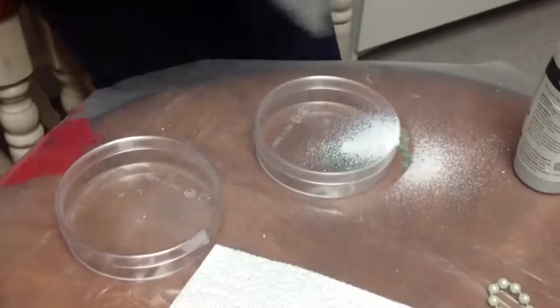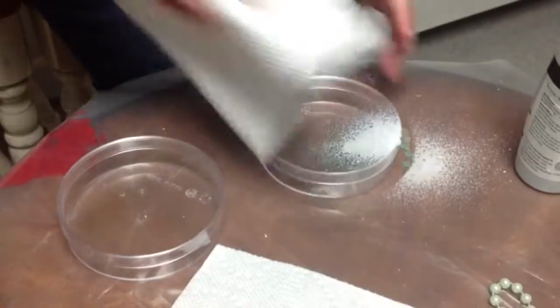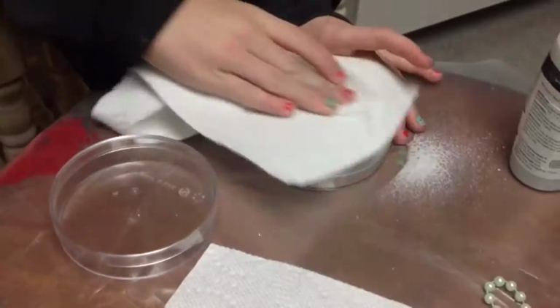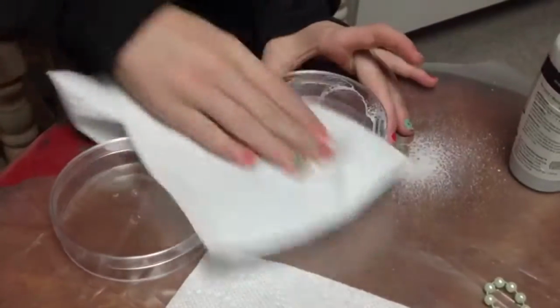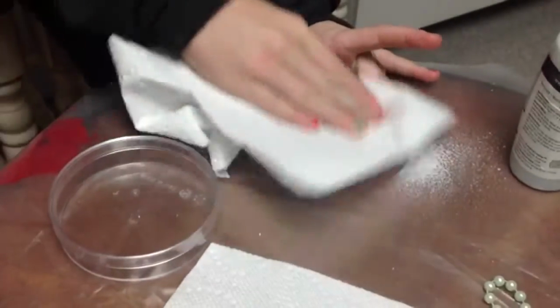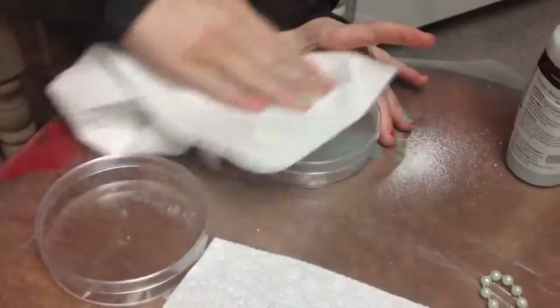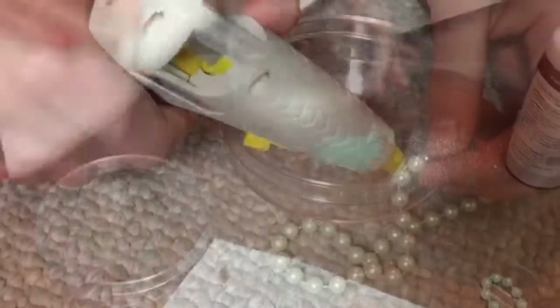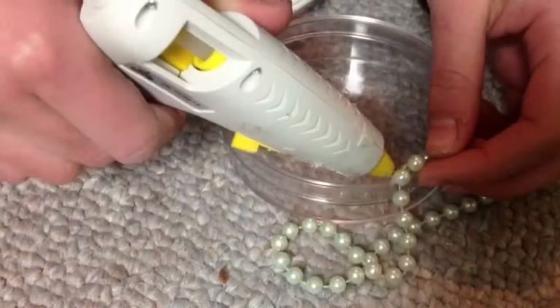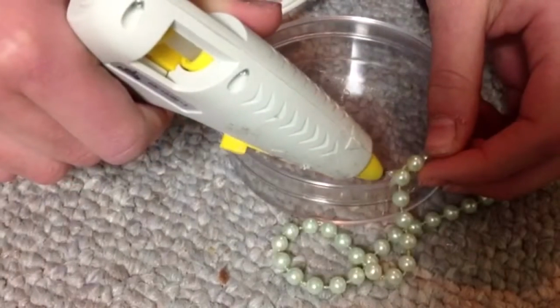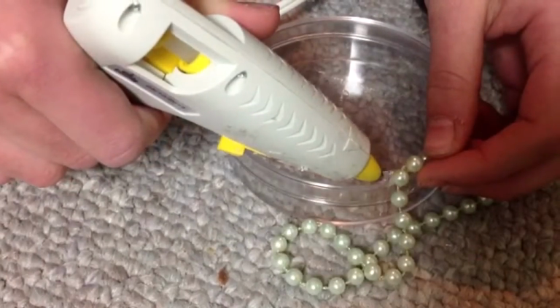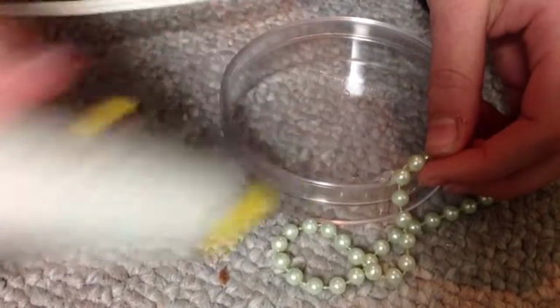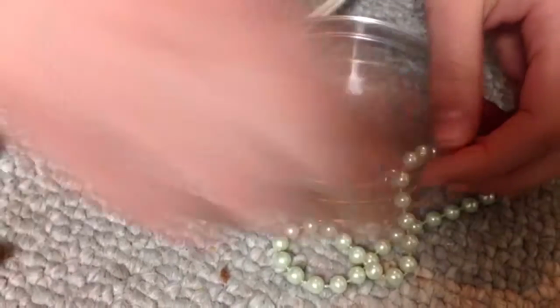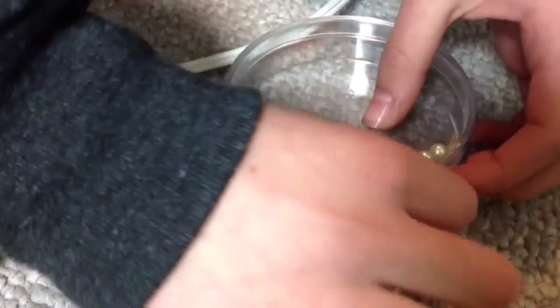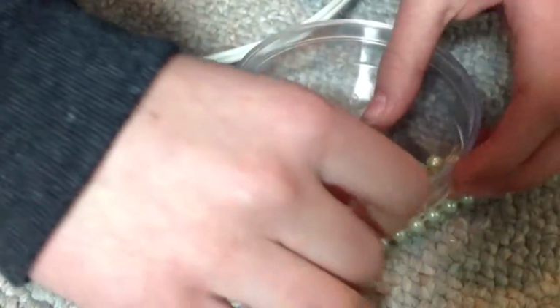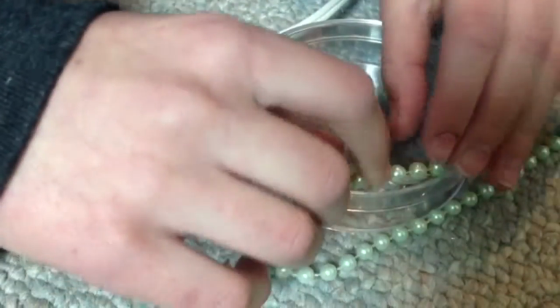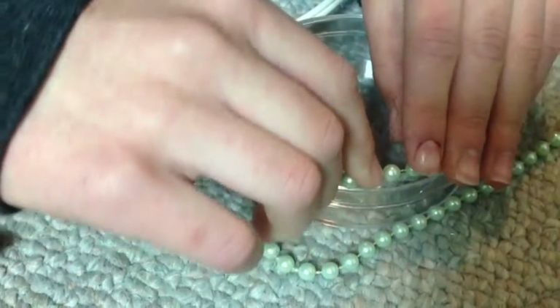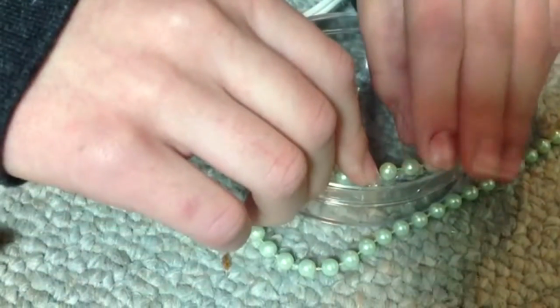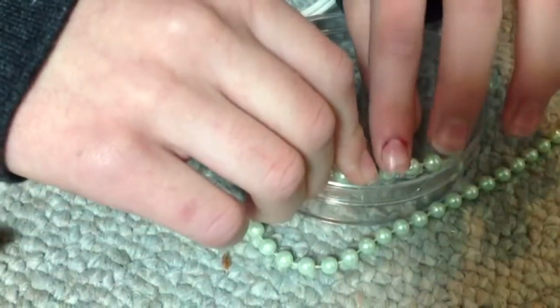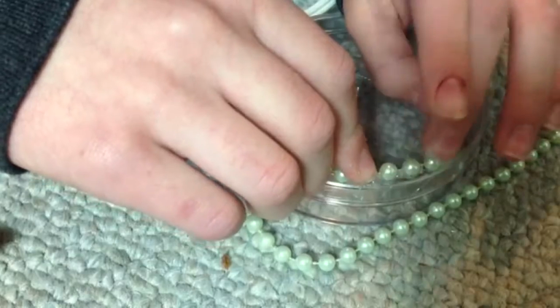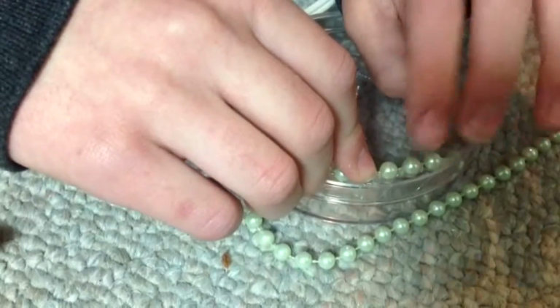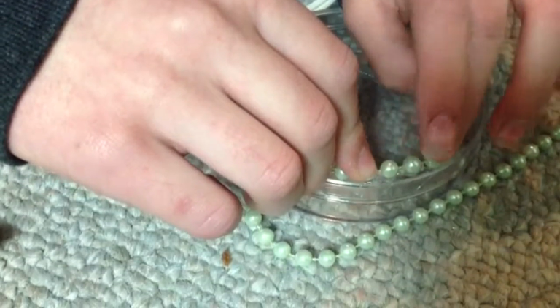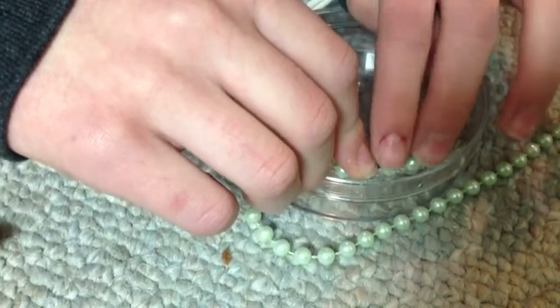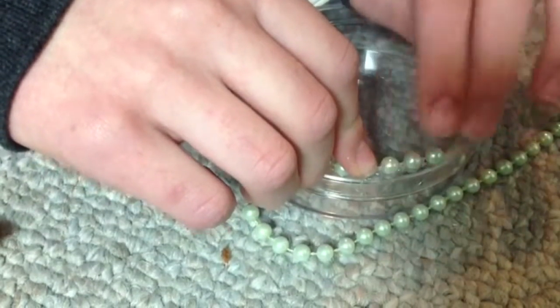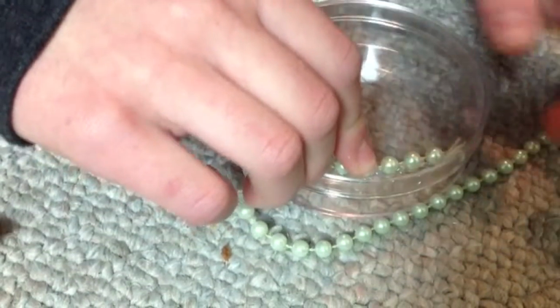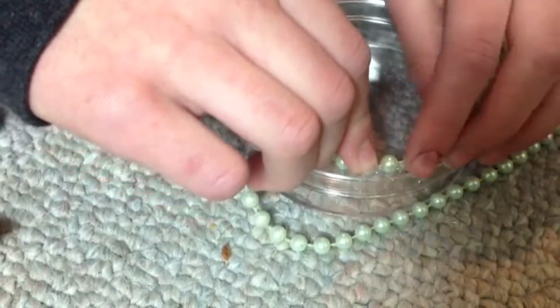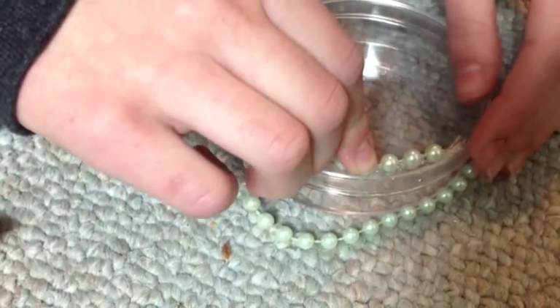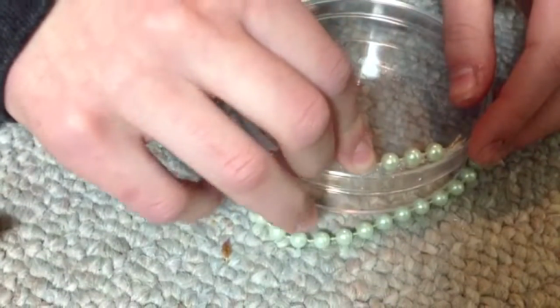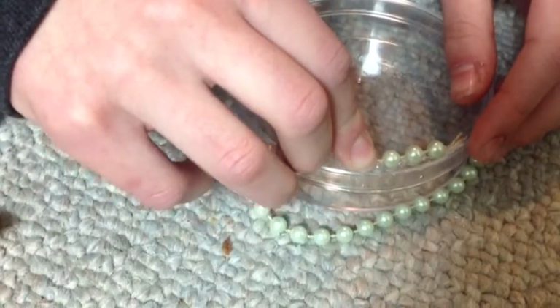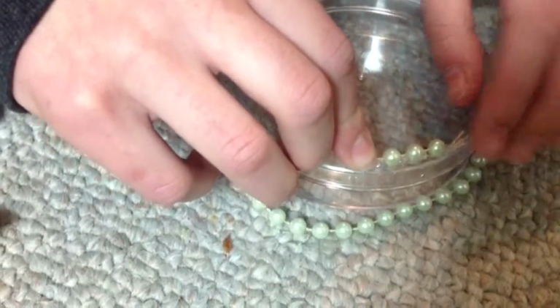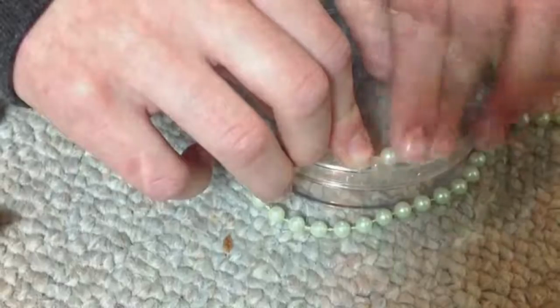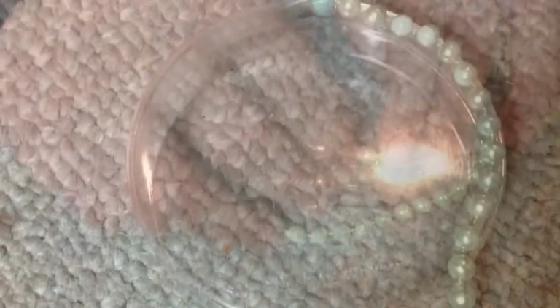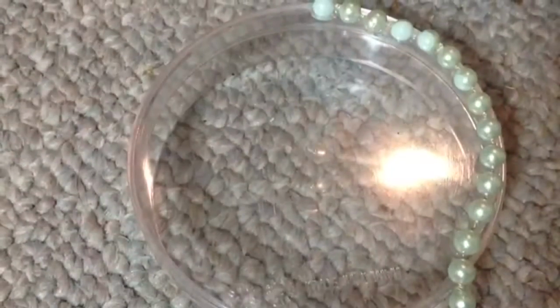Spray it from a distance. So then we decided to put some pearls around the border of our dishes, and we both did this. It came out looking really cute, so it's a good idea to use pearls.